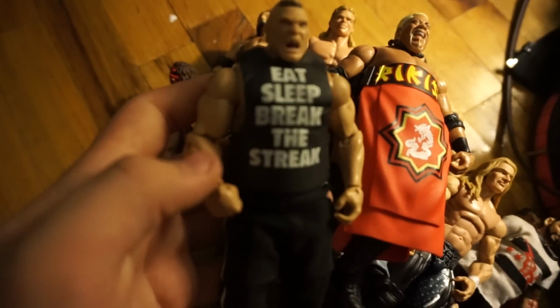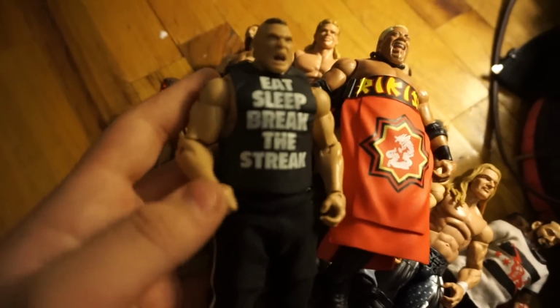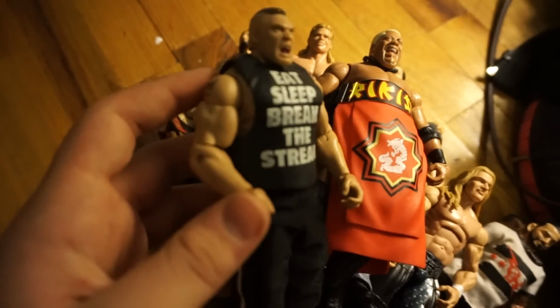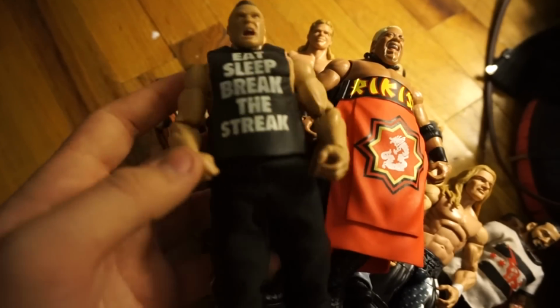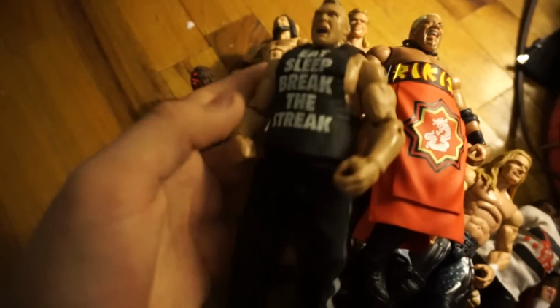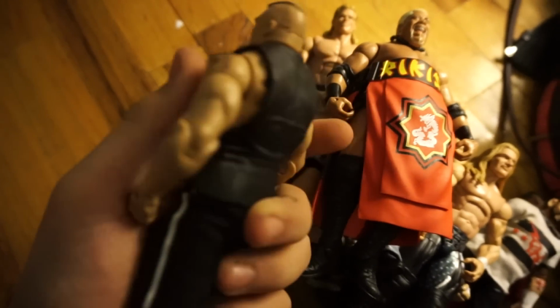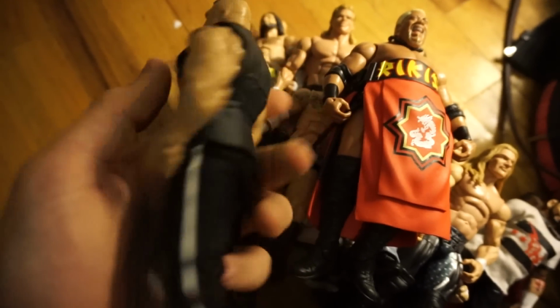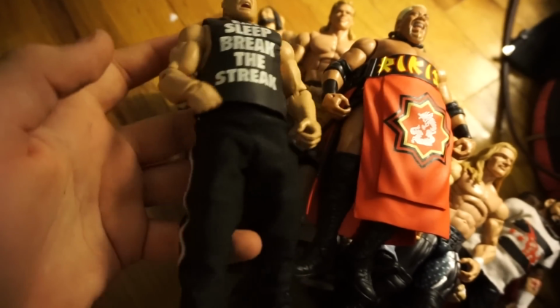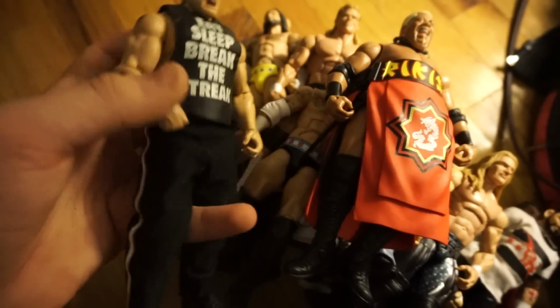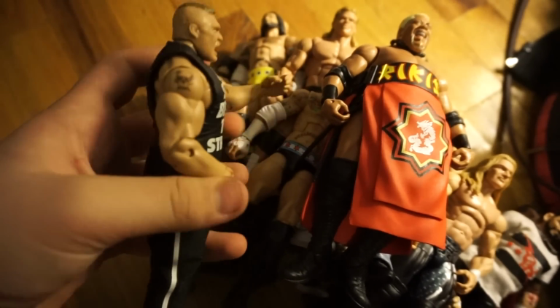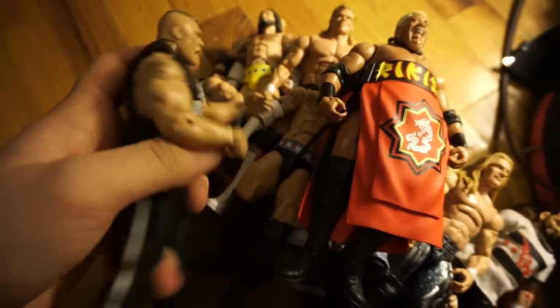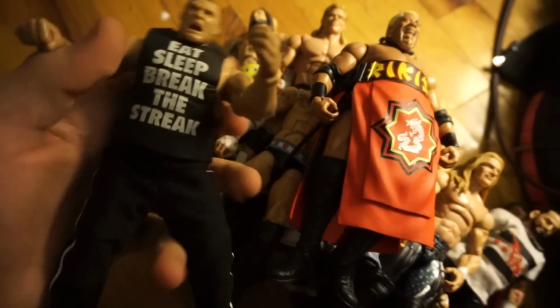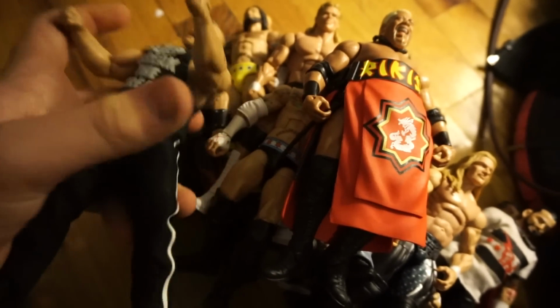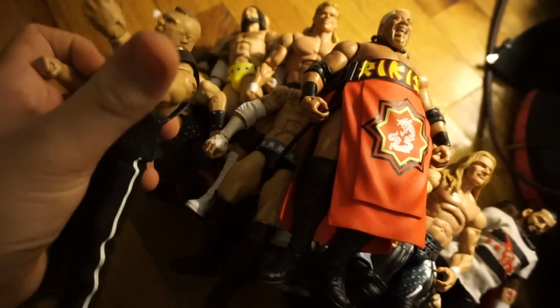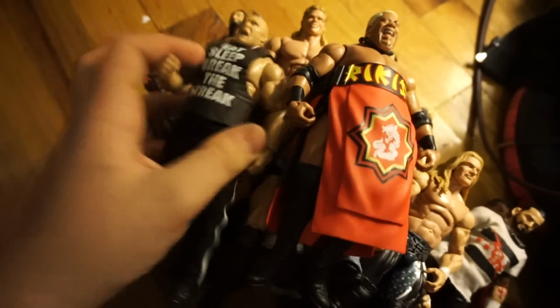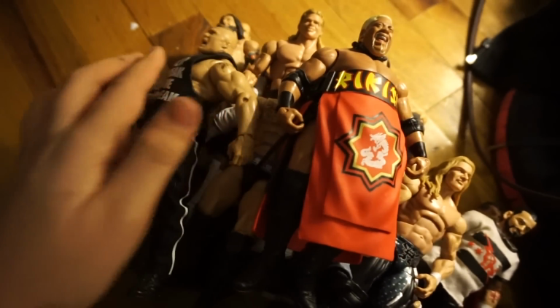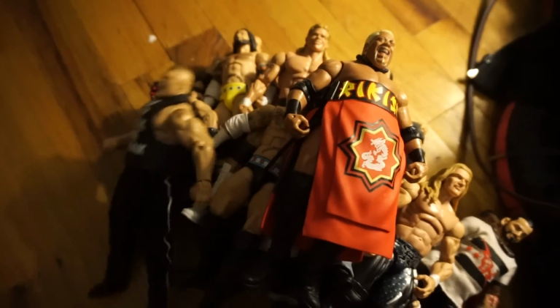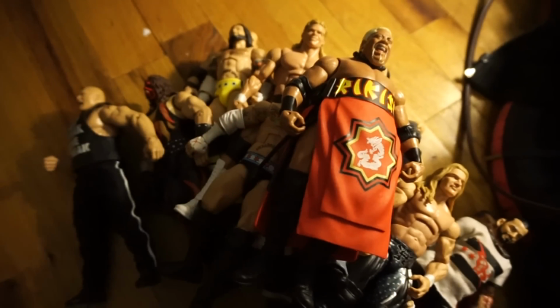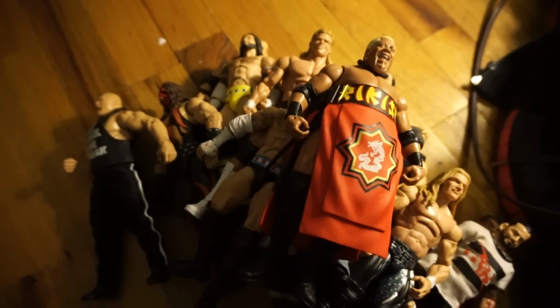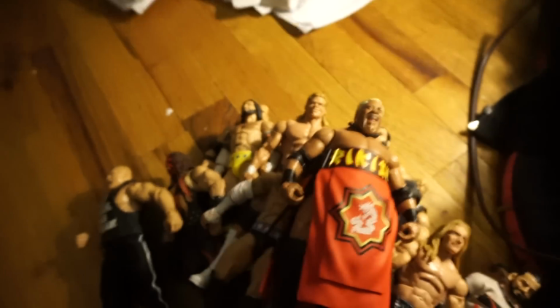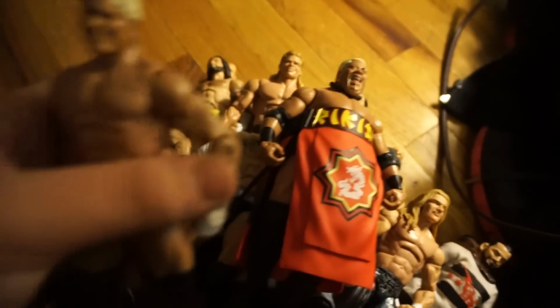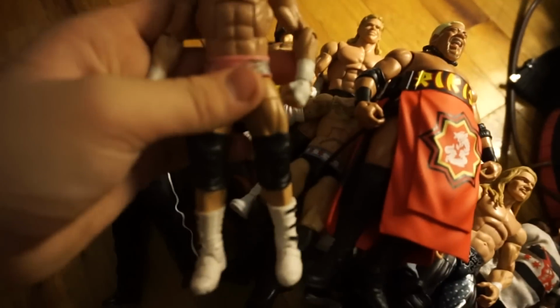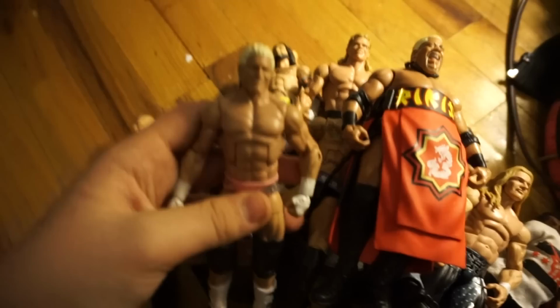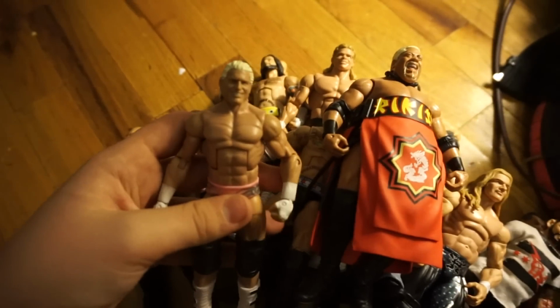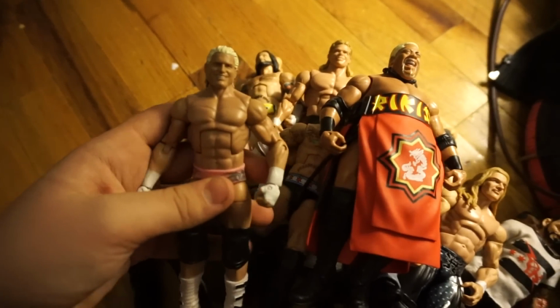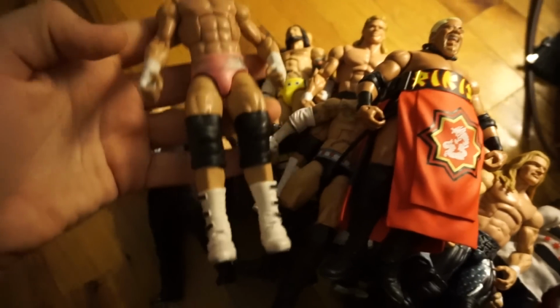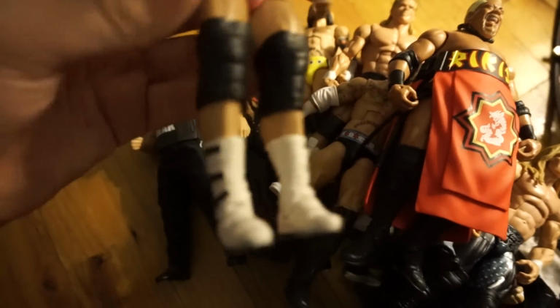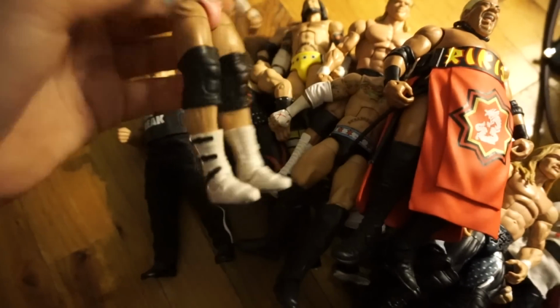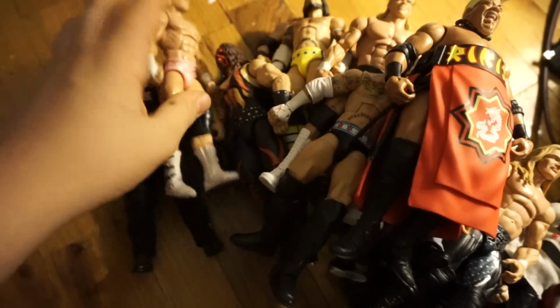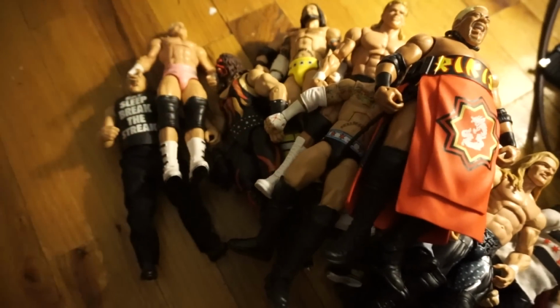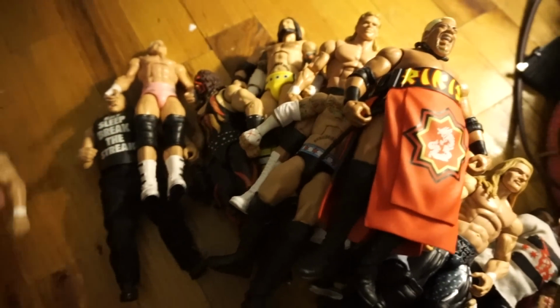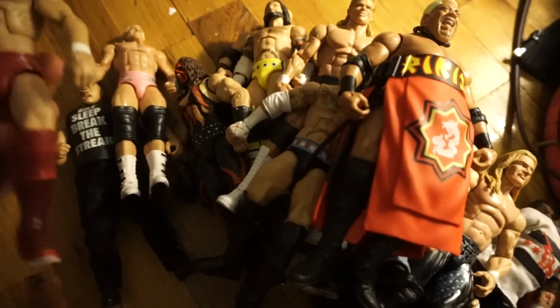Here's an entrant attire Brock Lesnar, also just like a non-wrestling attire Brock Lesnar. Final two: we have a fix-up — Elite 19 Dolph Ziggler with smaller arms and white kick pads, or boots.